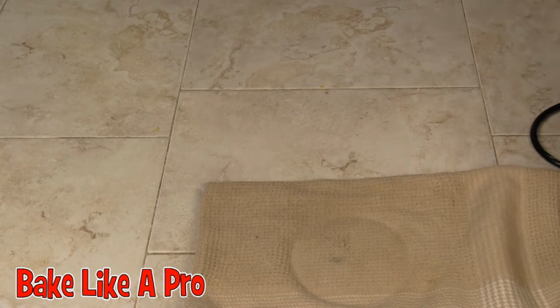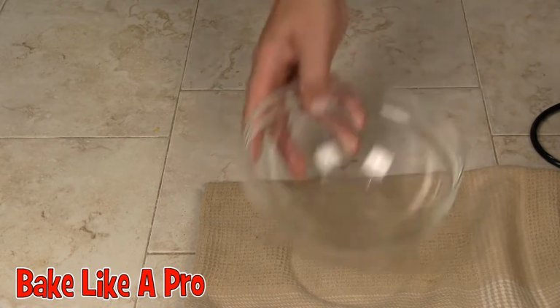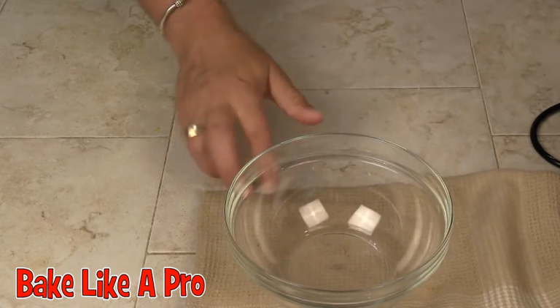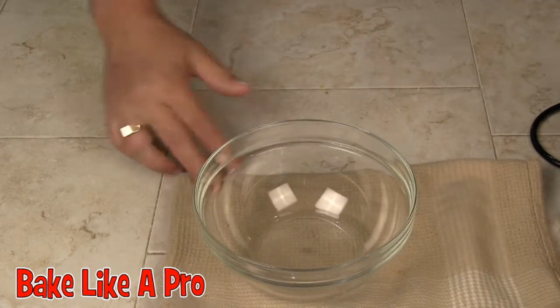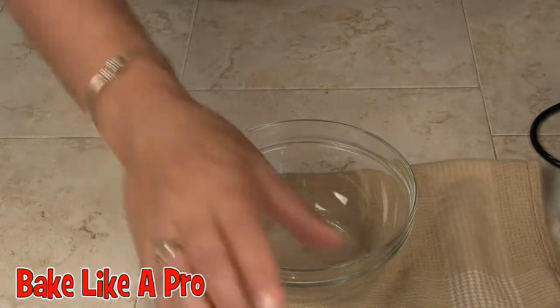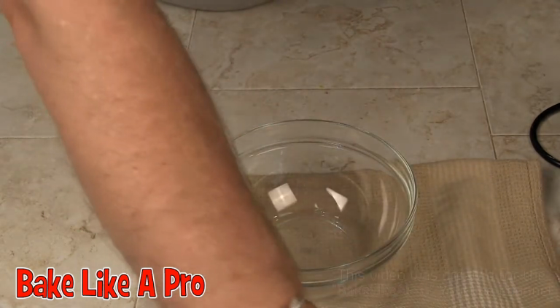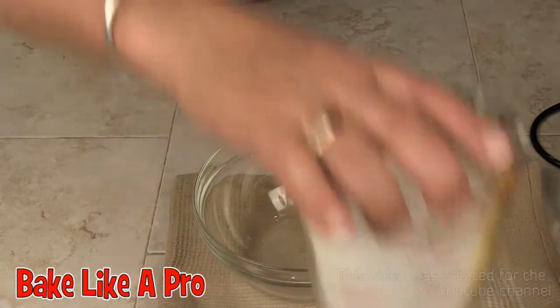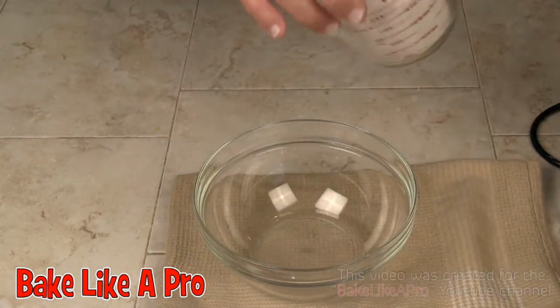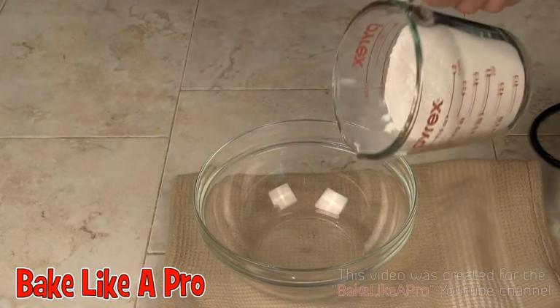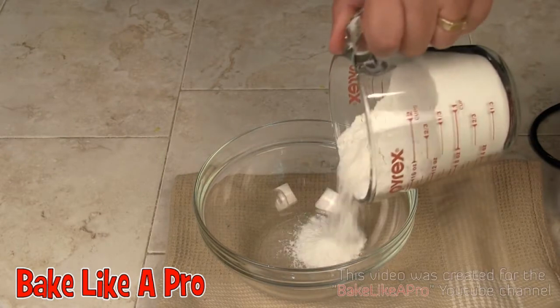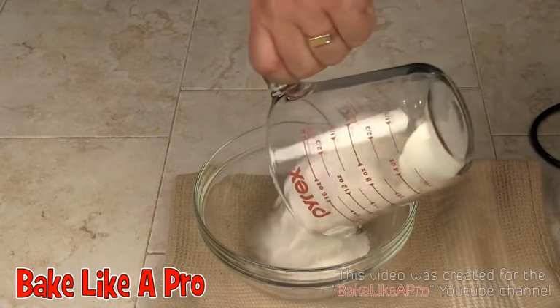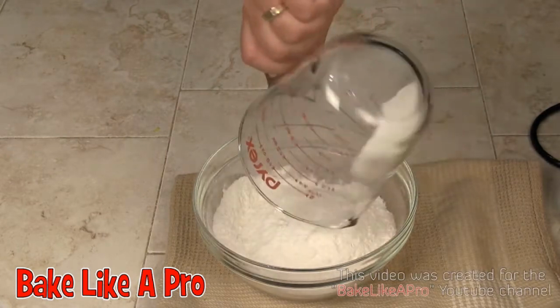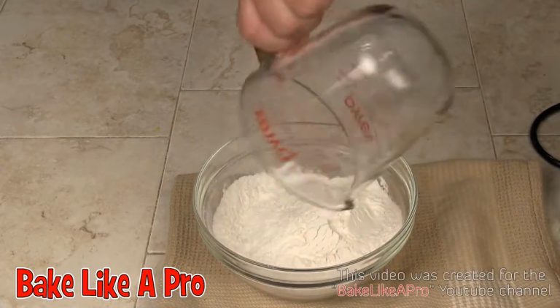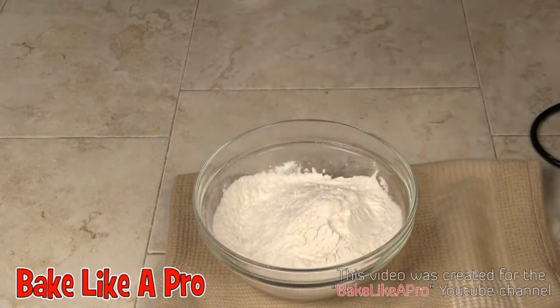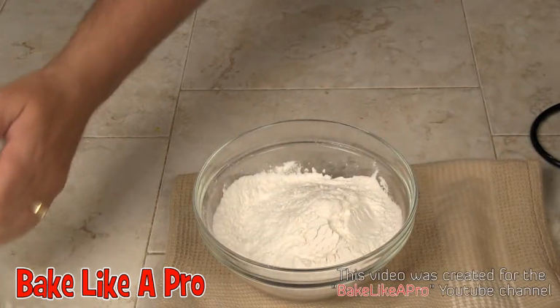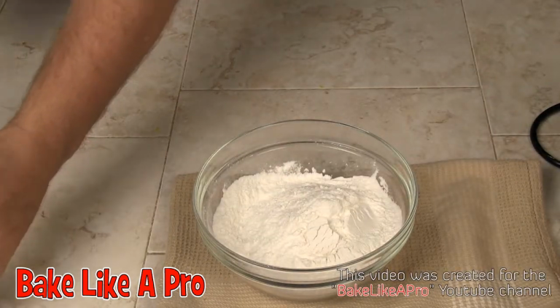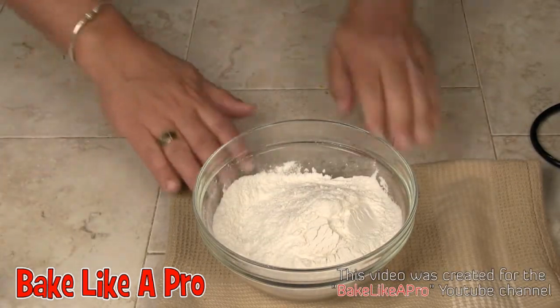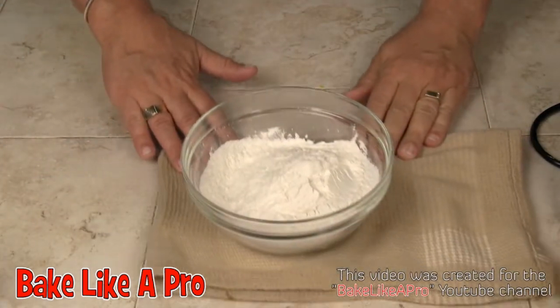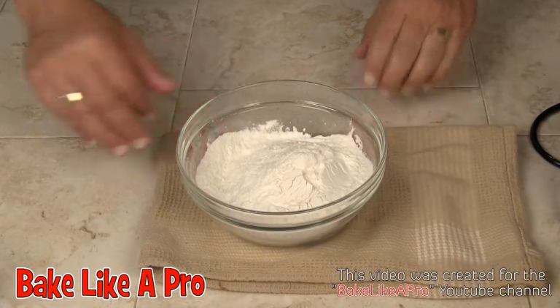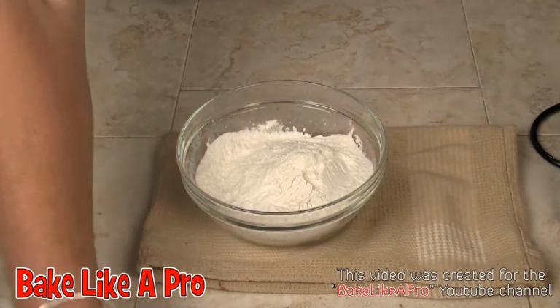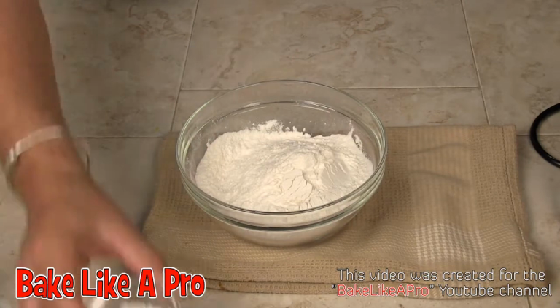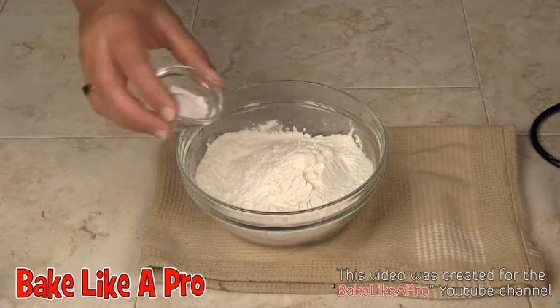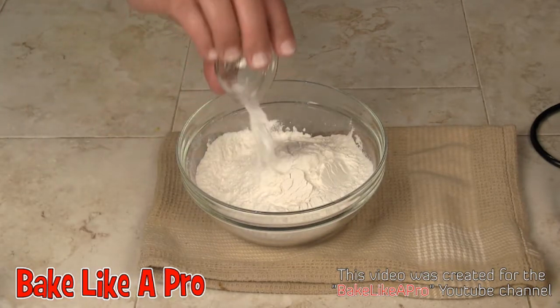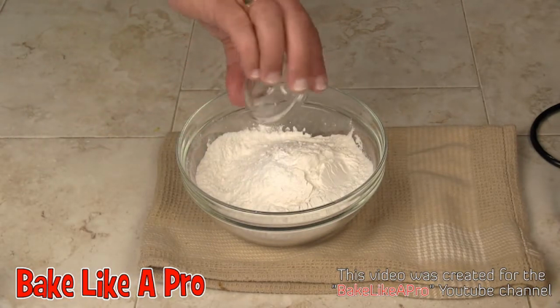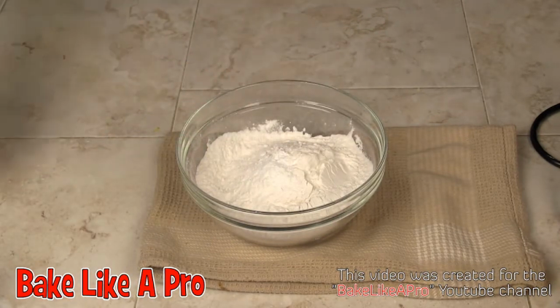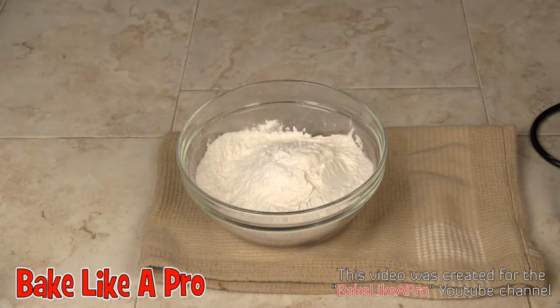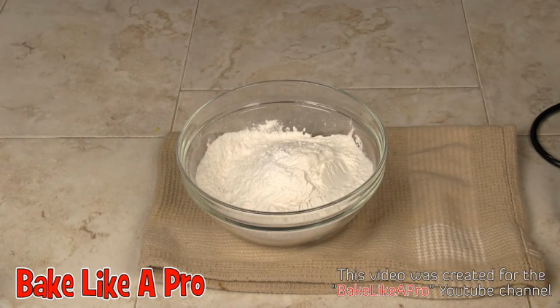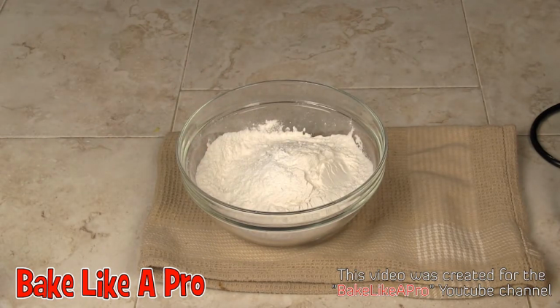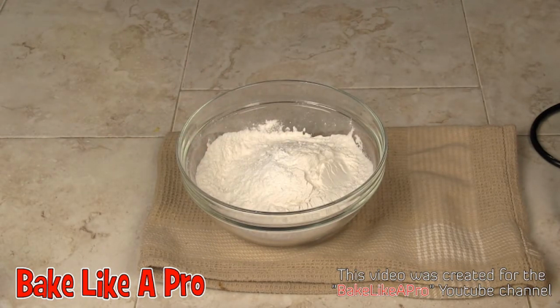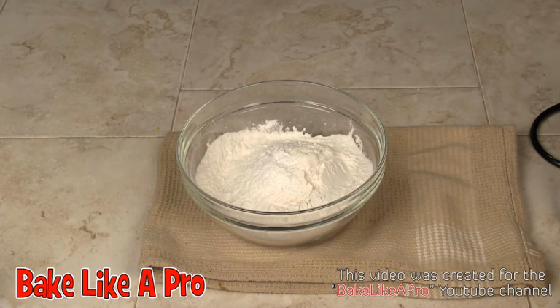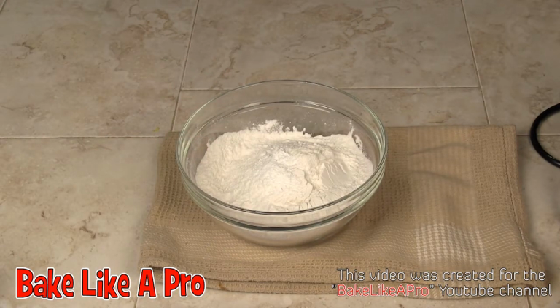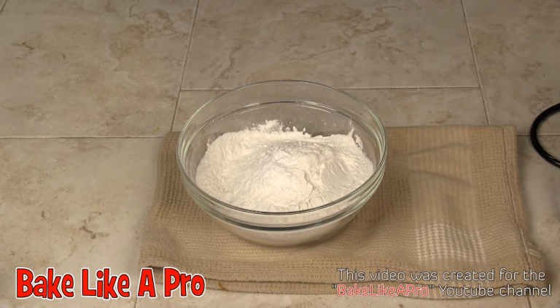I'll grab another bowl here and we'll get our flour into there. And our baking powder — we'll just give it a little mix.